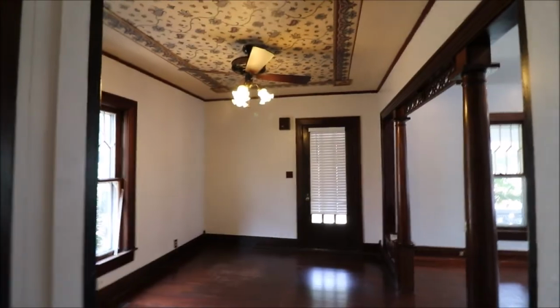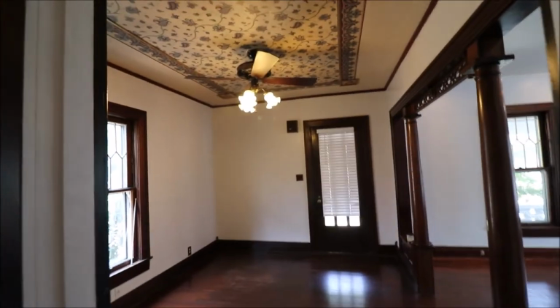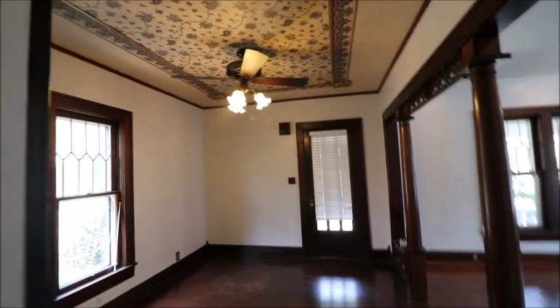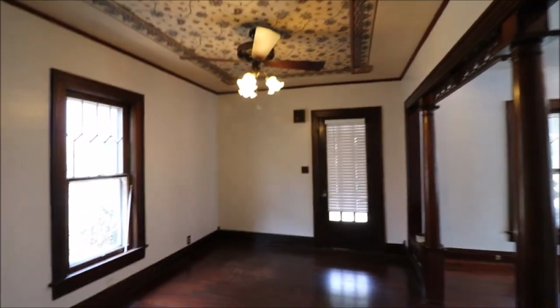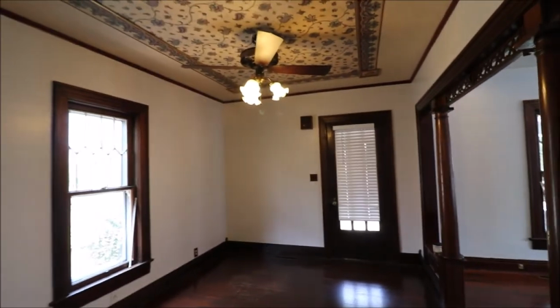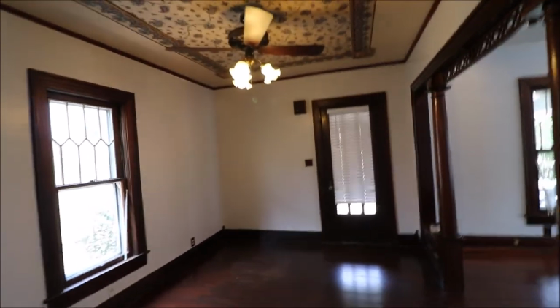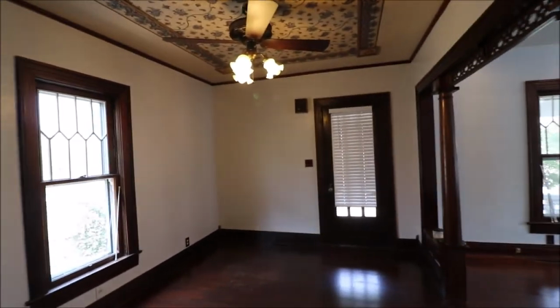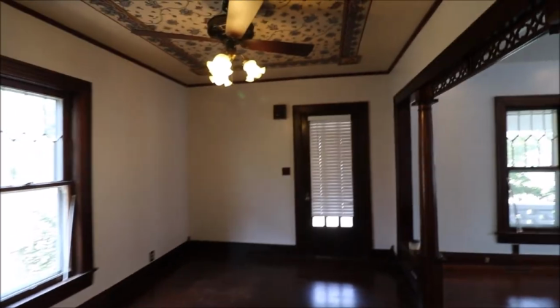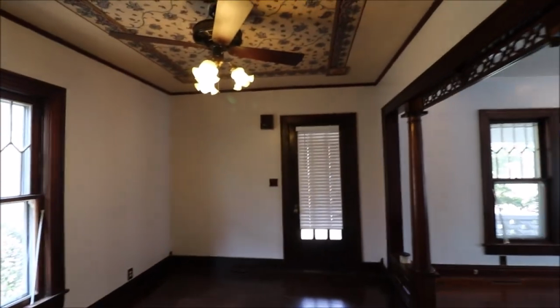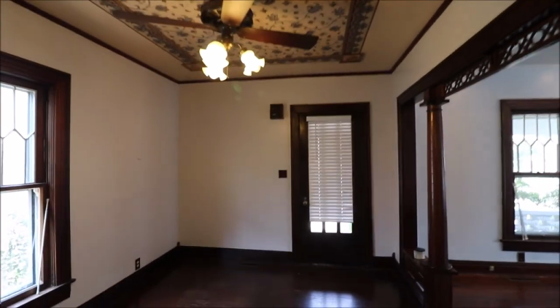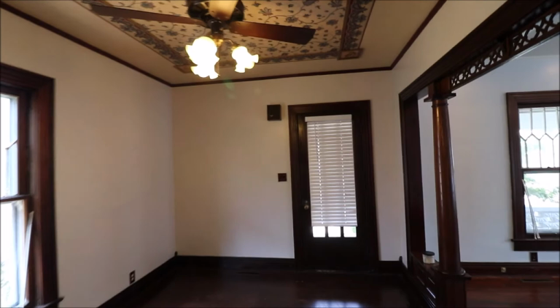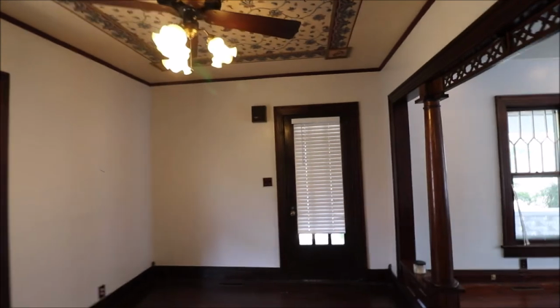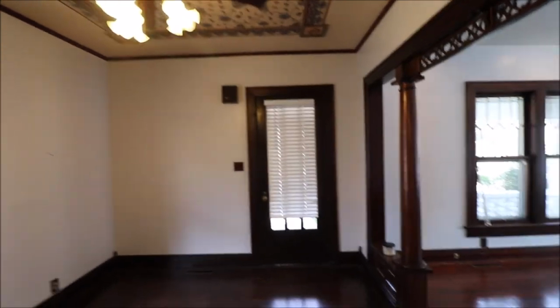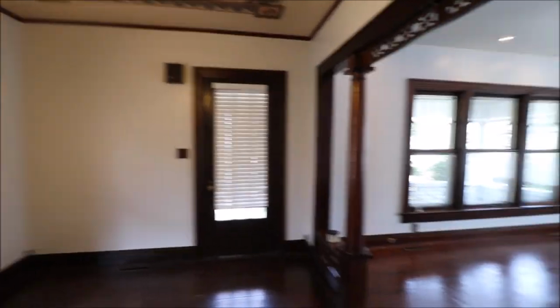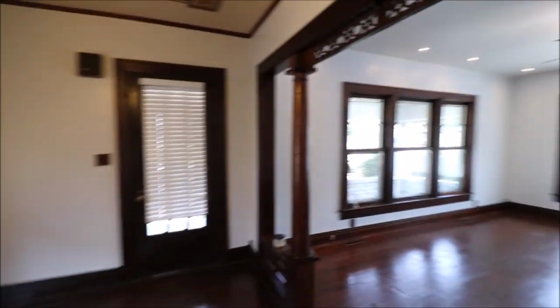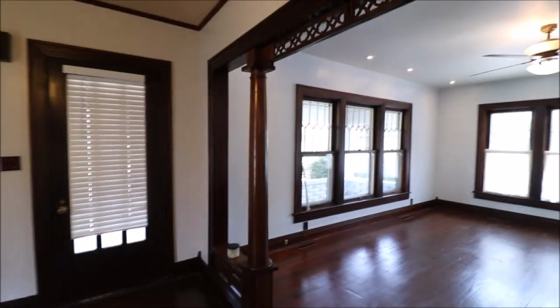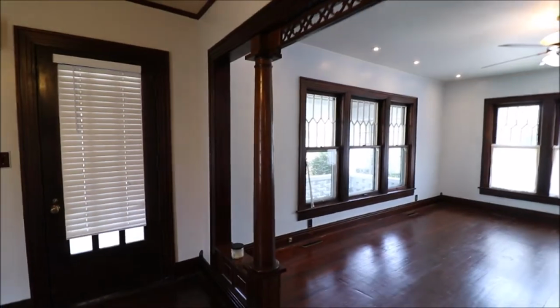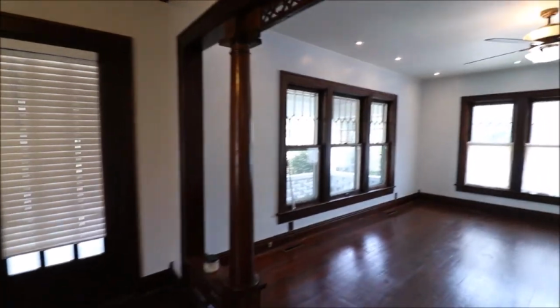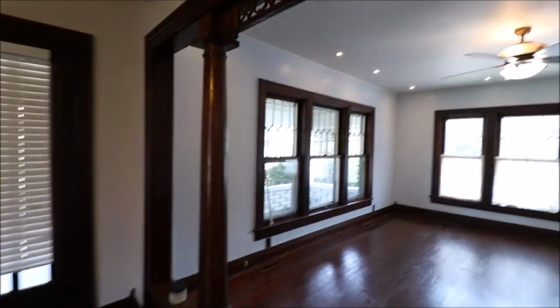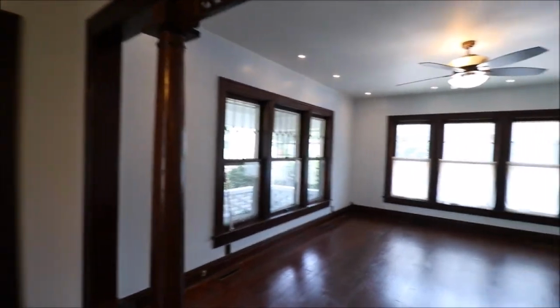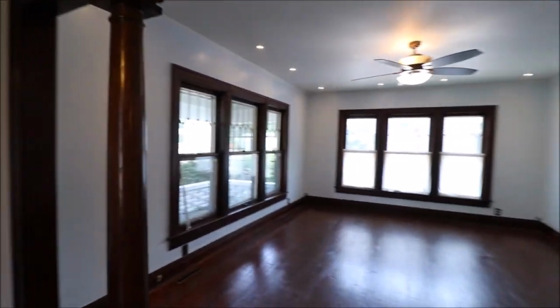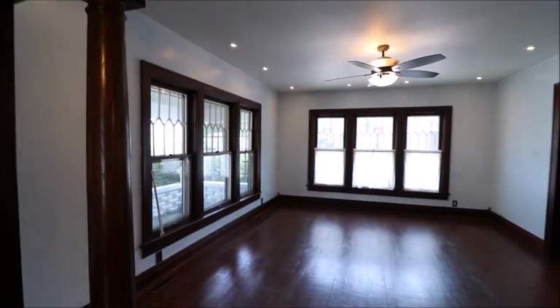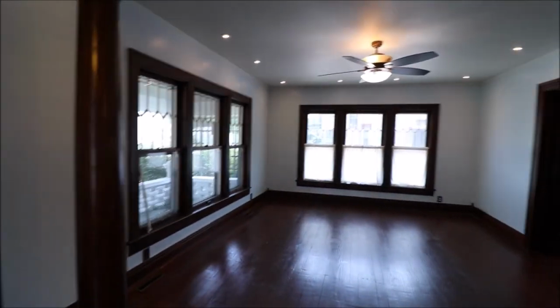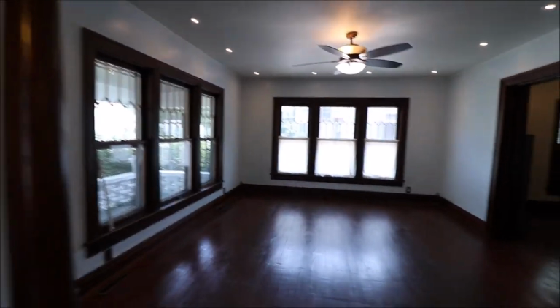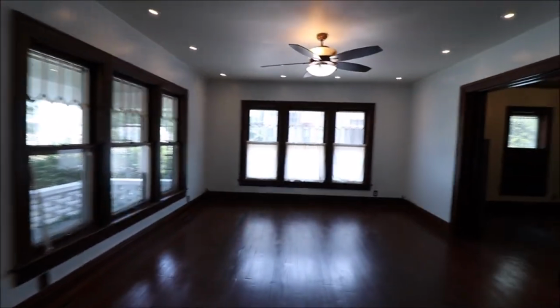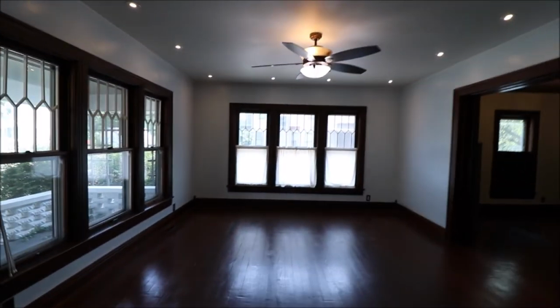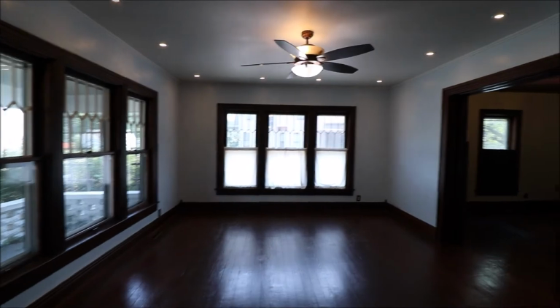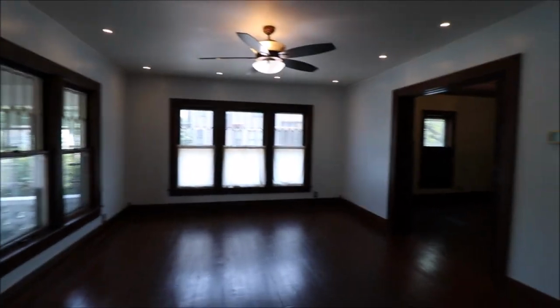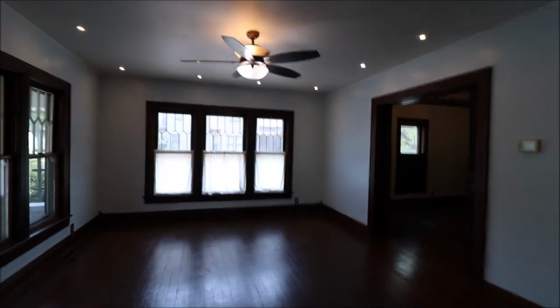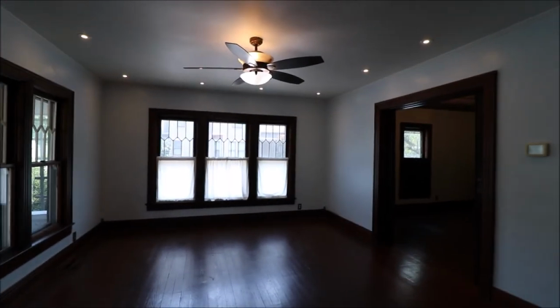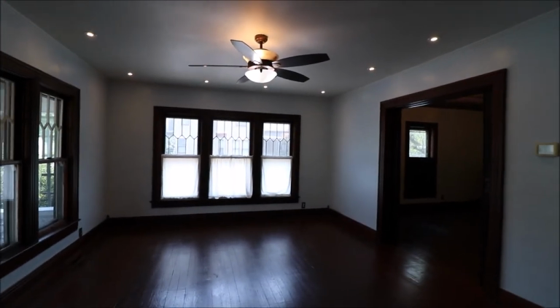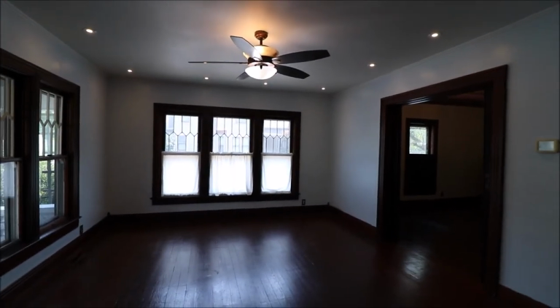Again, we're at 130 South Wolf Creek Street here in Brookville — 4 bedroom, 2 full bath home for sale. Thanks for taking our video tour. Have a great night.